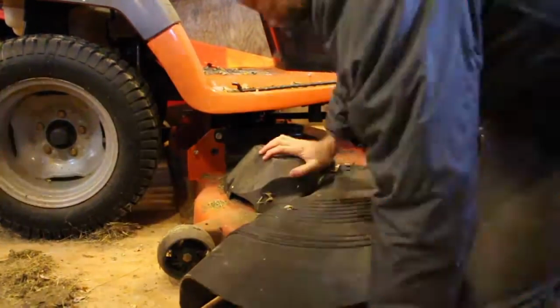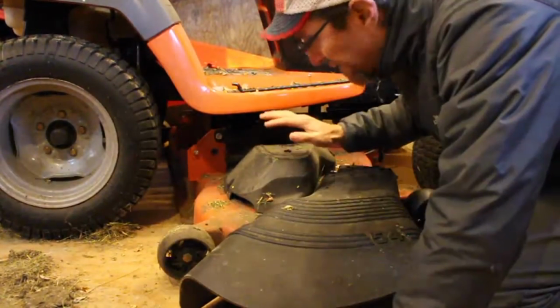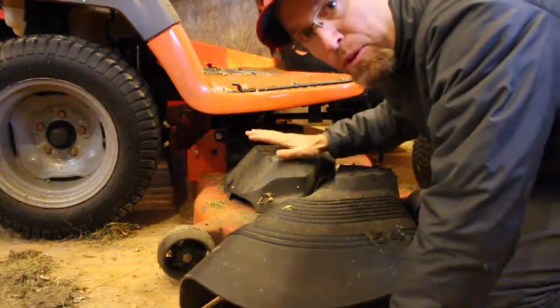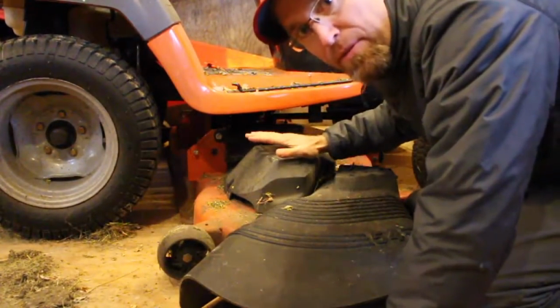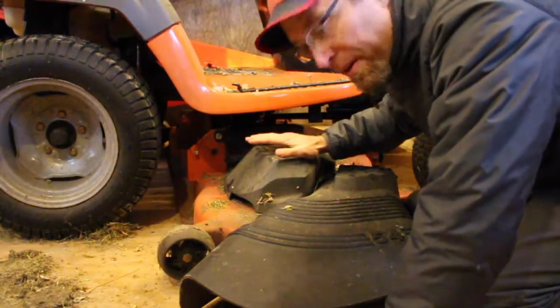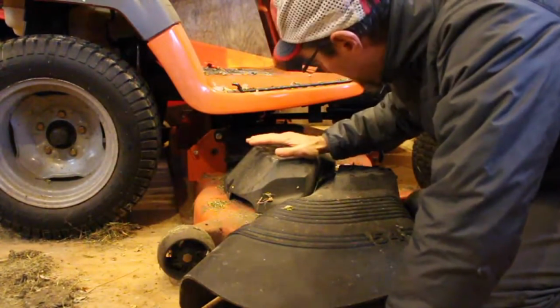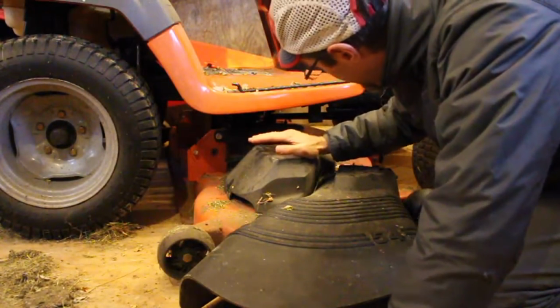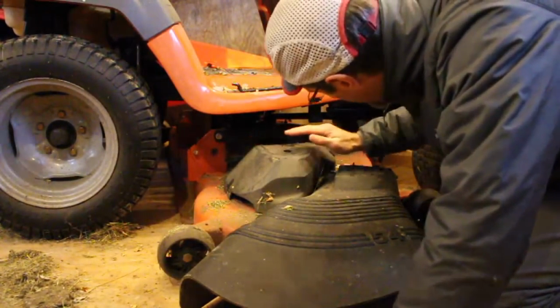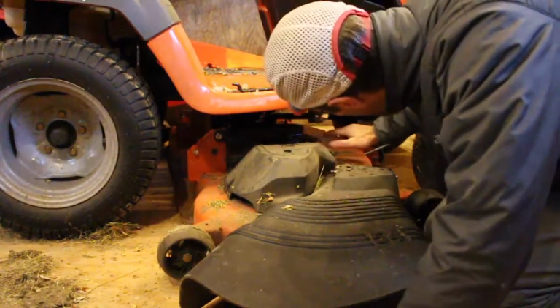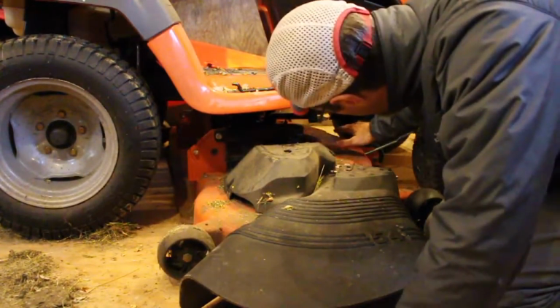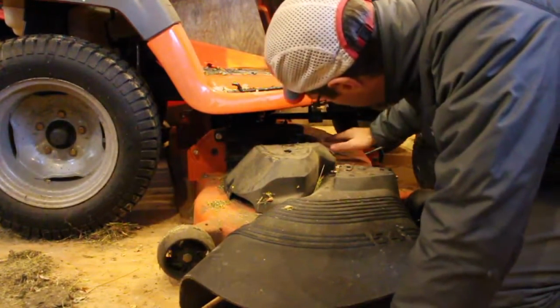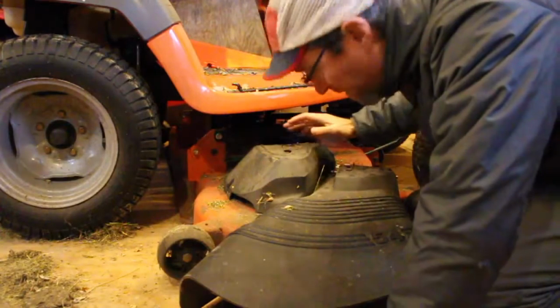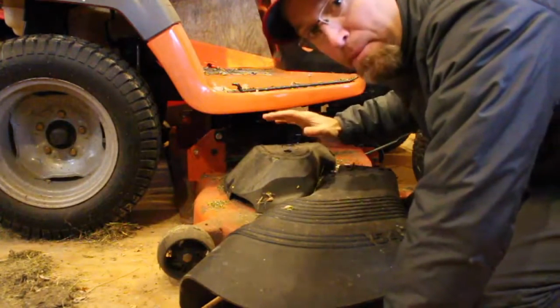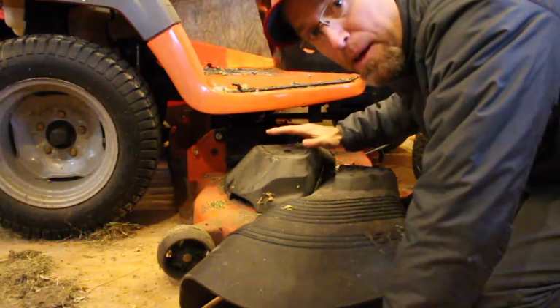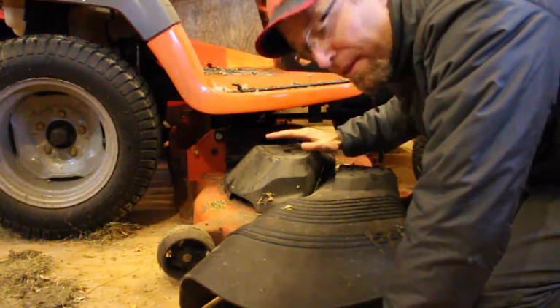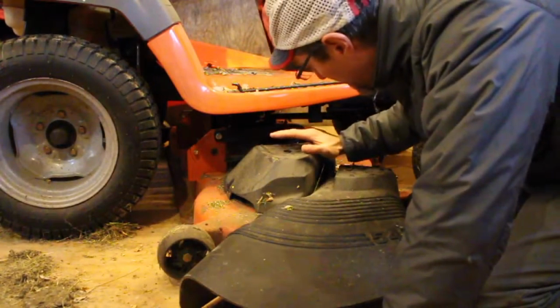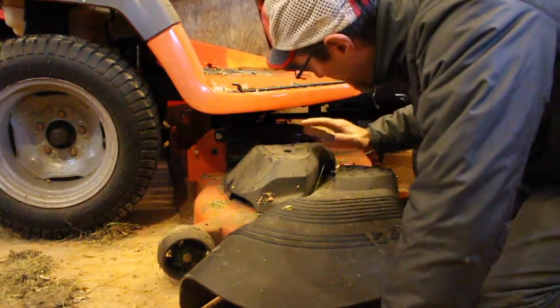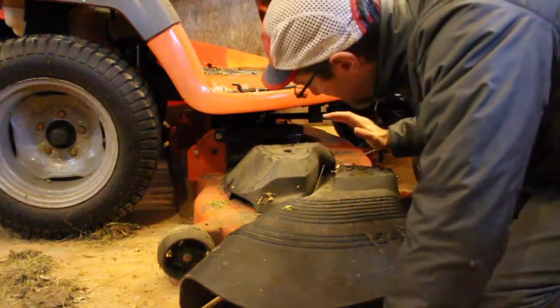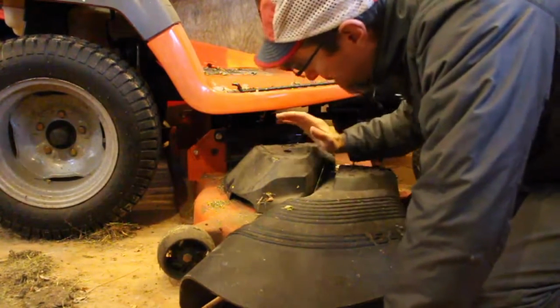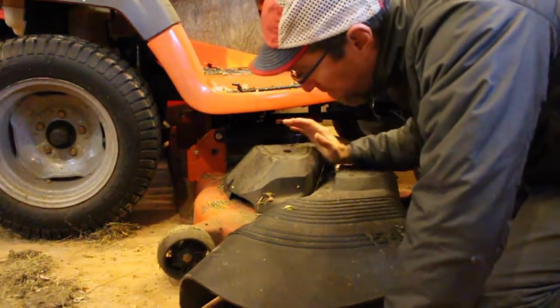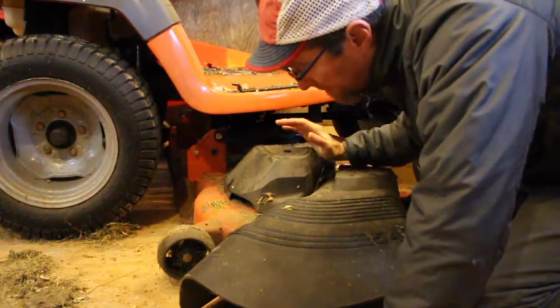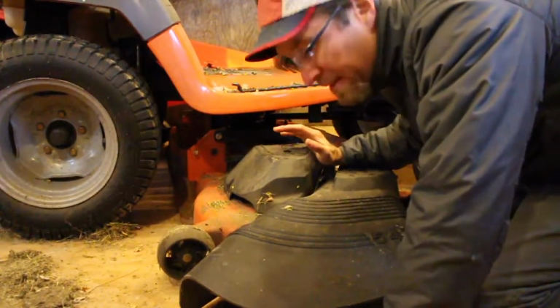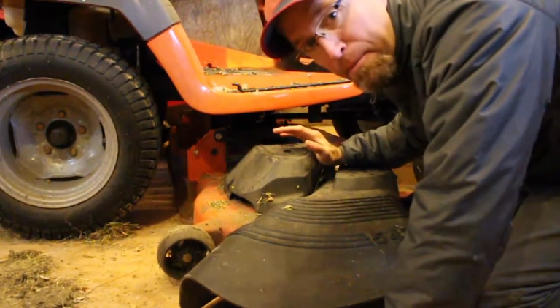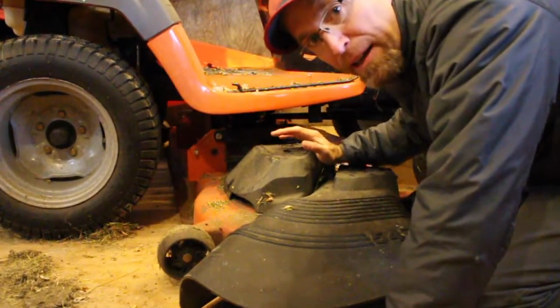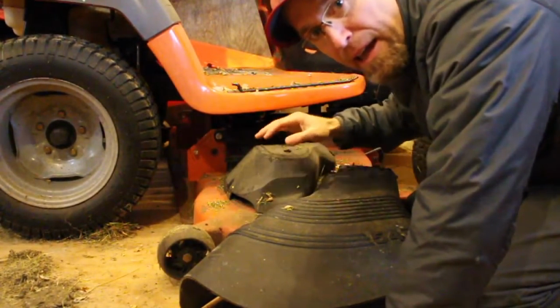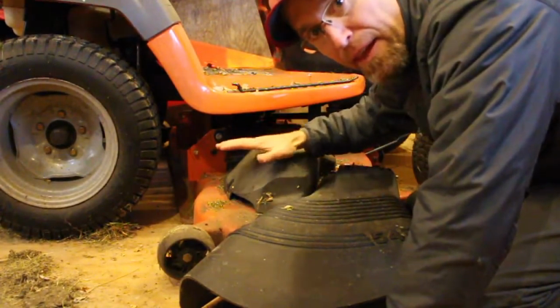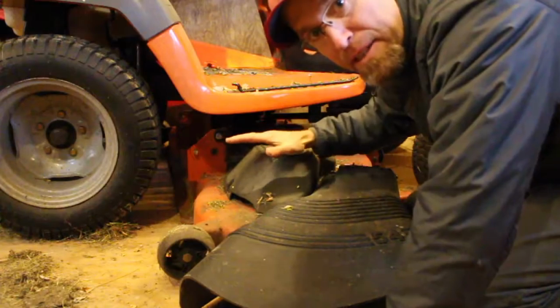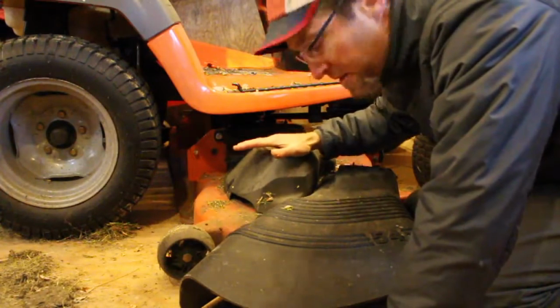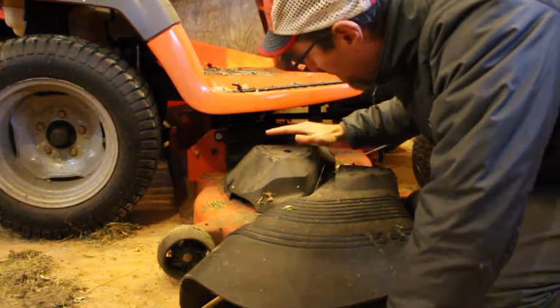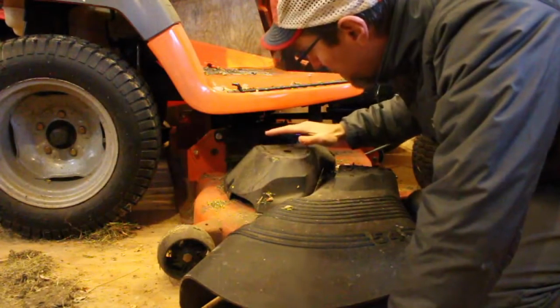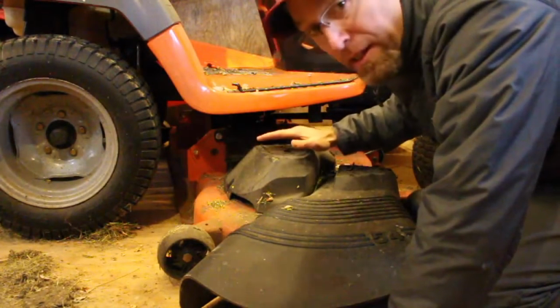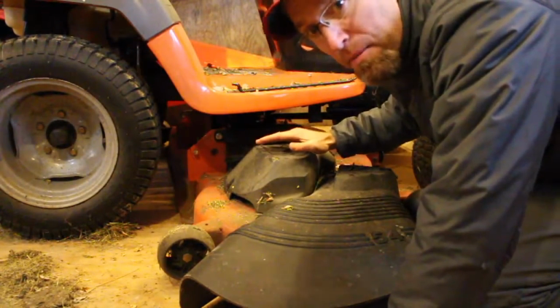The sequence I'm following is: first I hooked up the belt, then tensioned it by sliding the deck back, and then I'm attaching the various link arms.